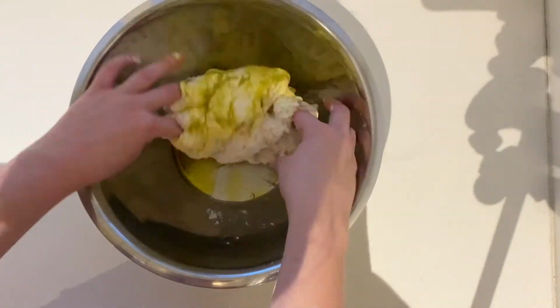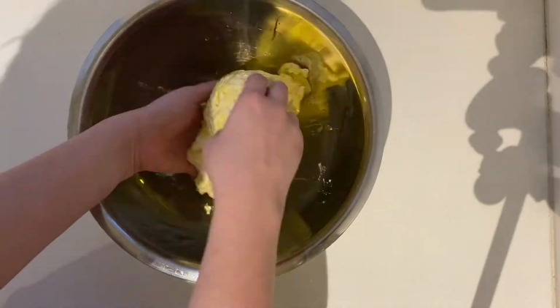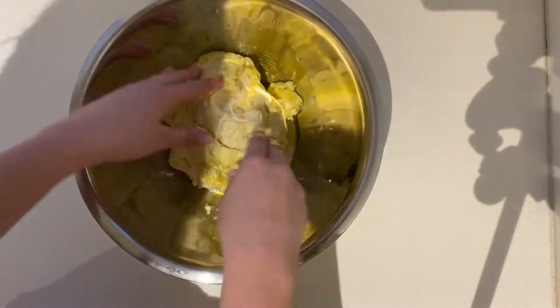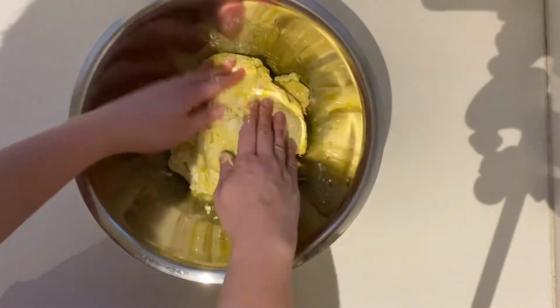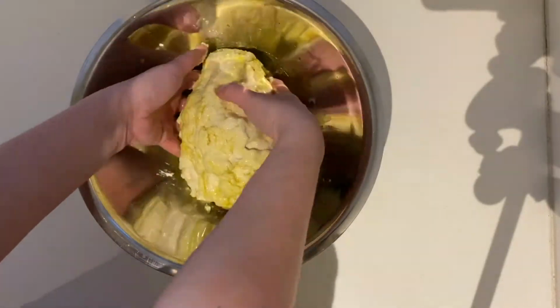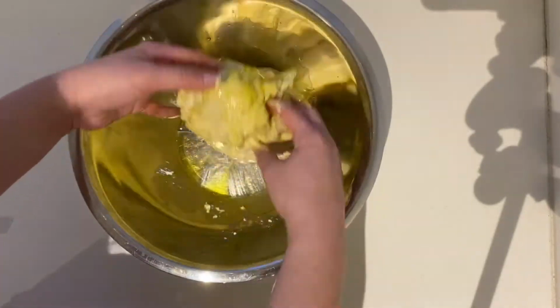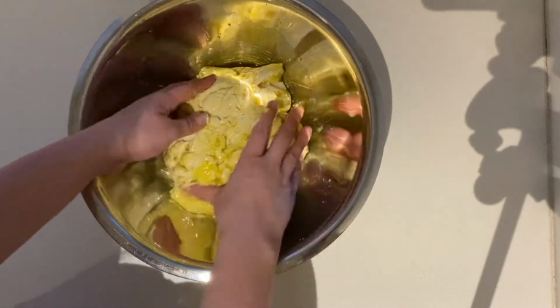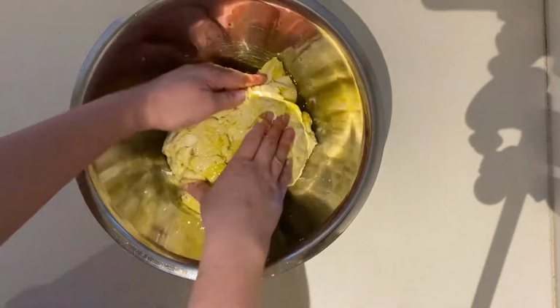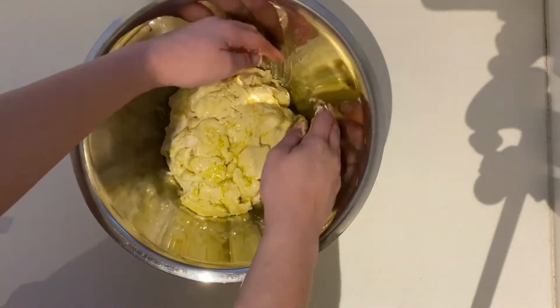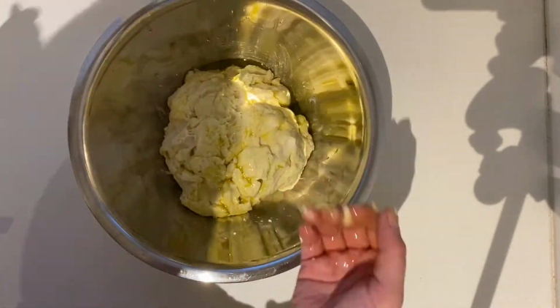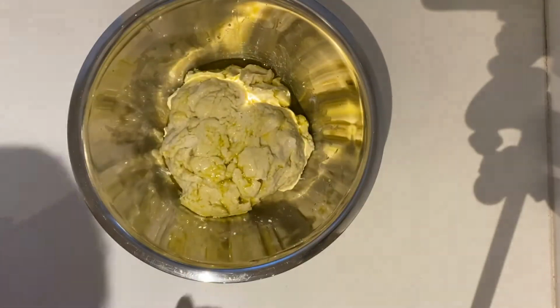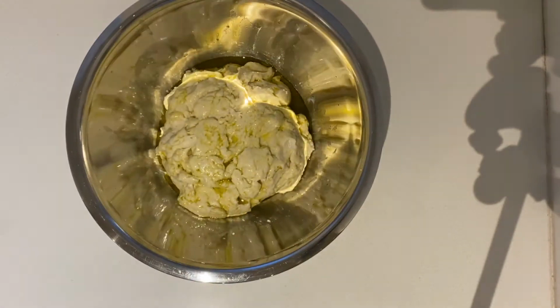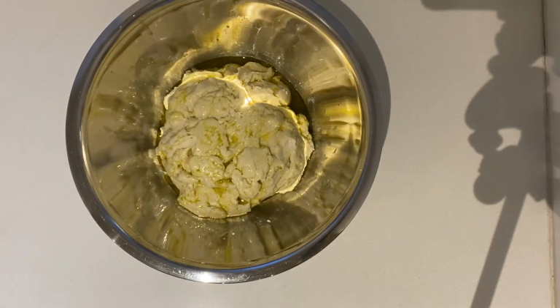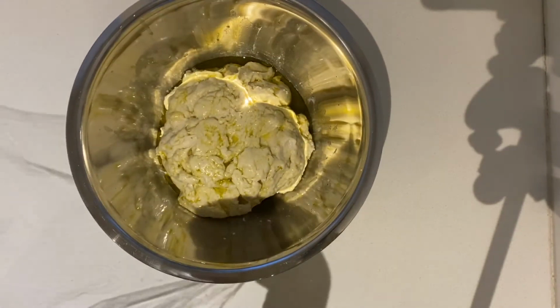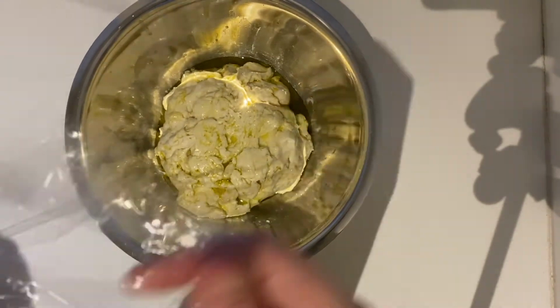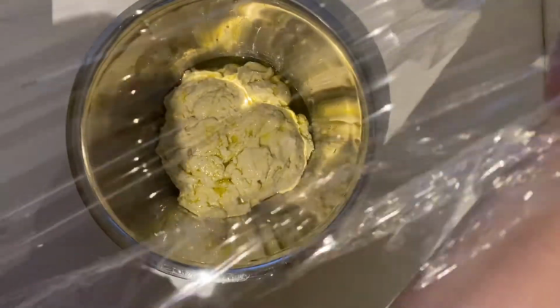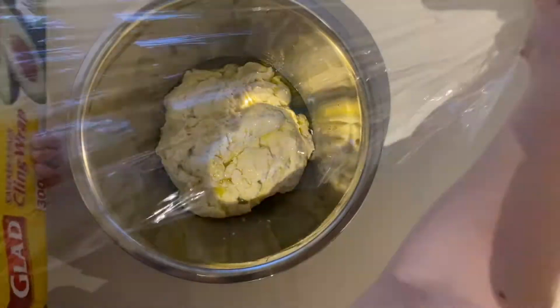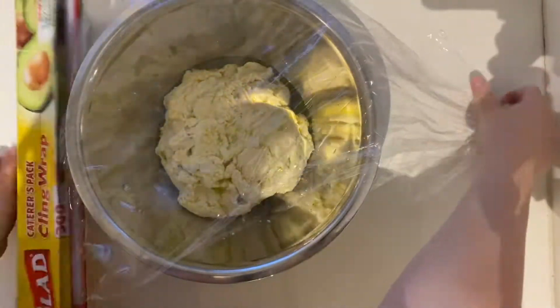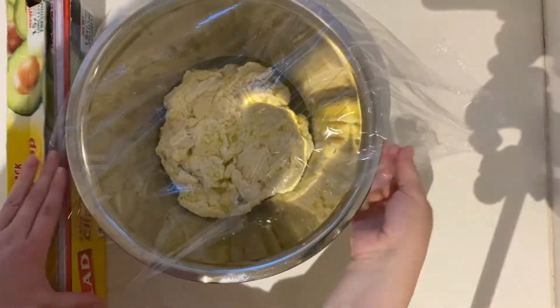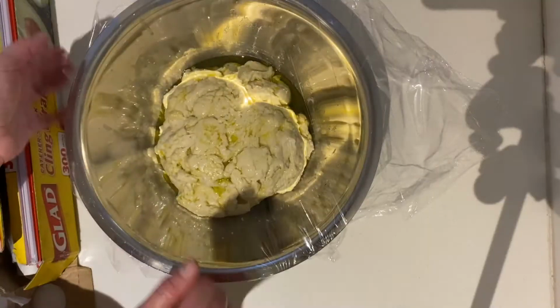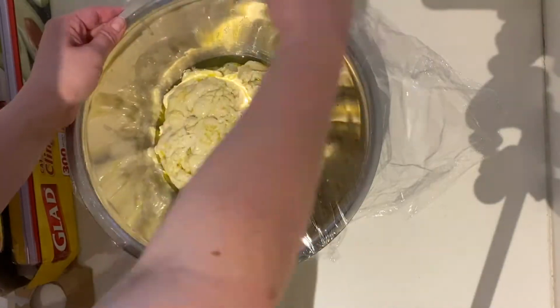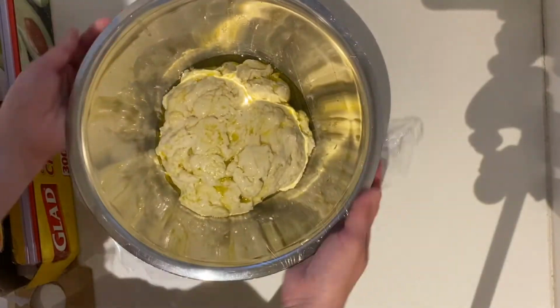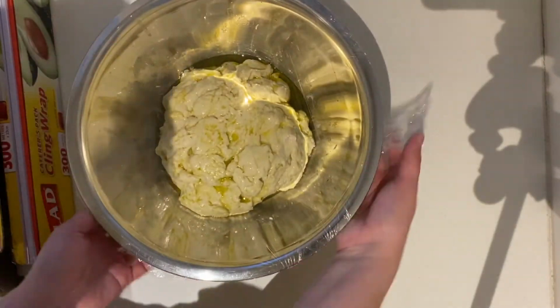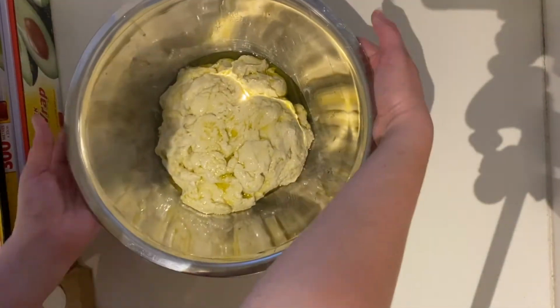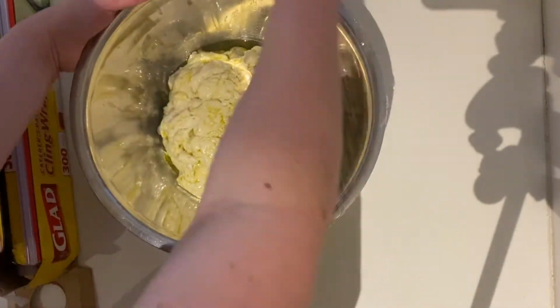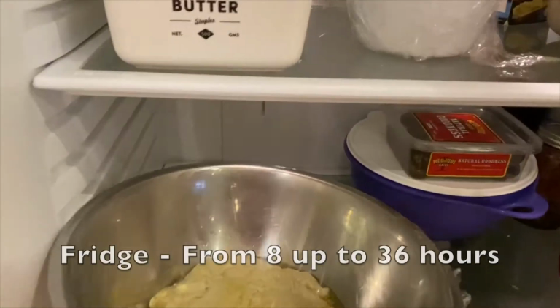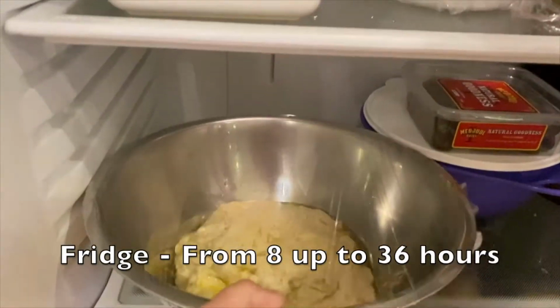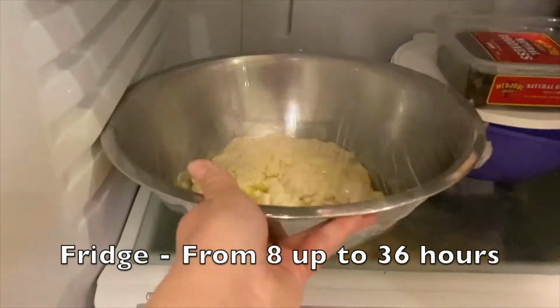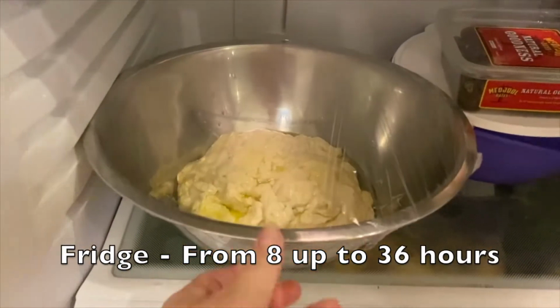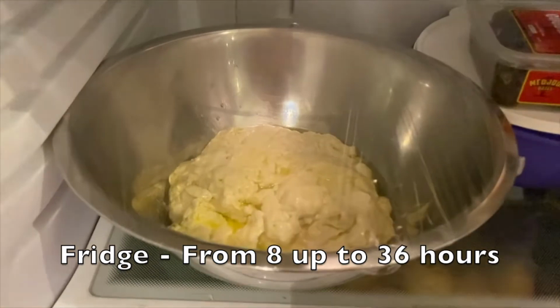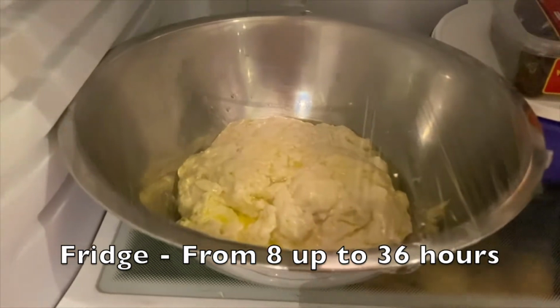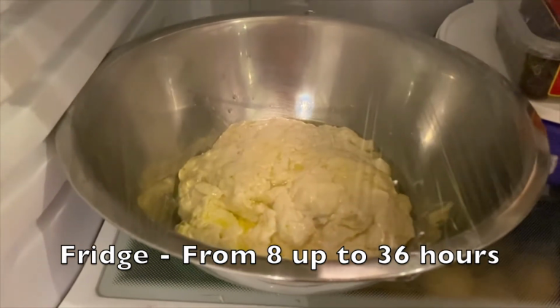We're not actually mixing it together or incorporating the oil — we're just coating the dough in the oil. It's going to look kind of like a brain, but don't worry, it's going to look better later. Cover it with cling wrap and put it in the fridge for no more than 36 hours.